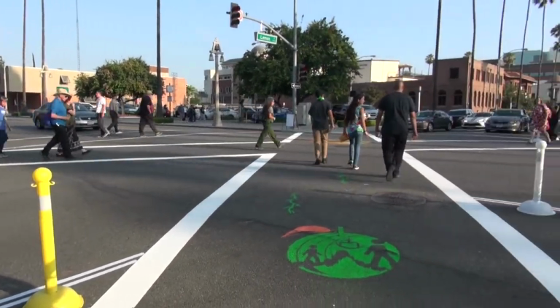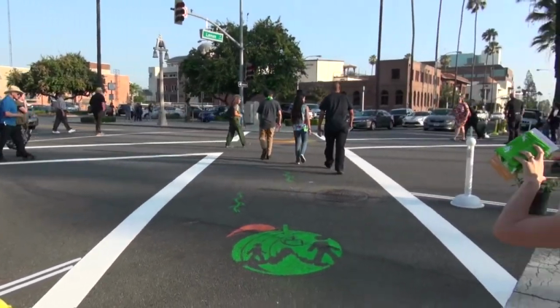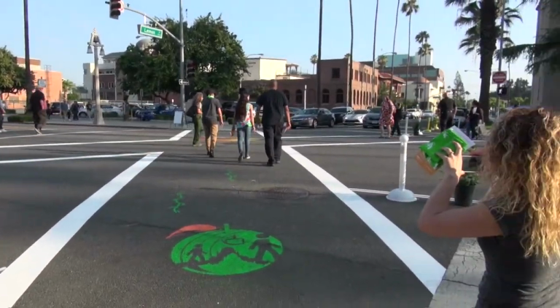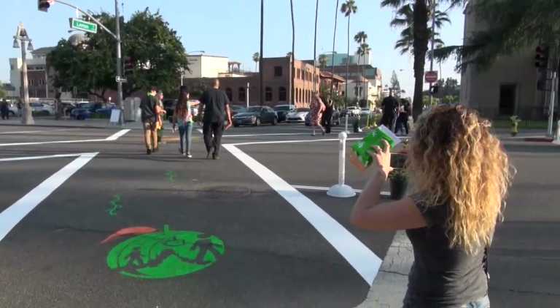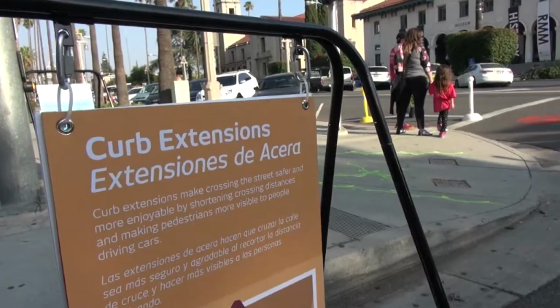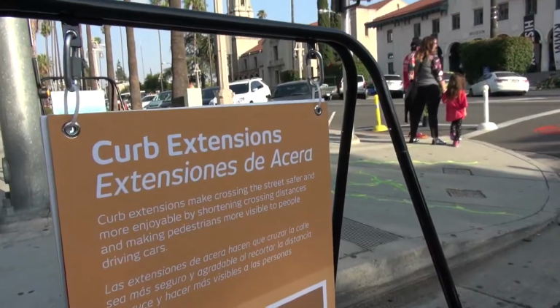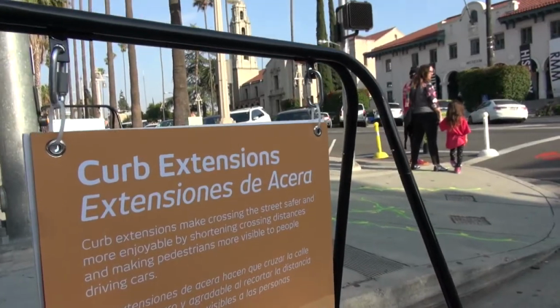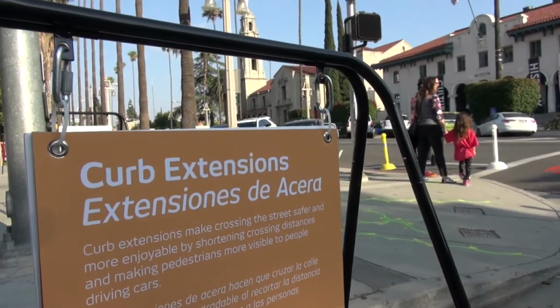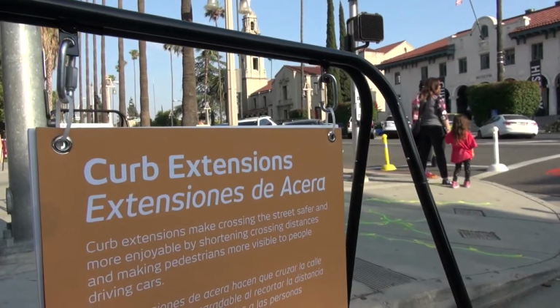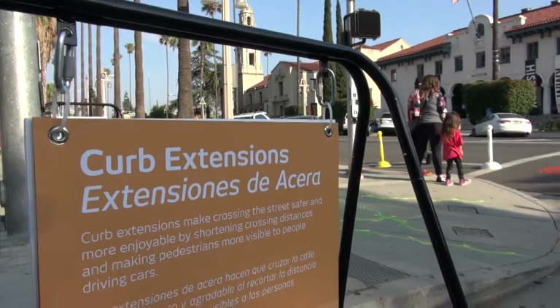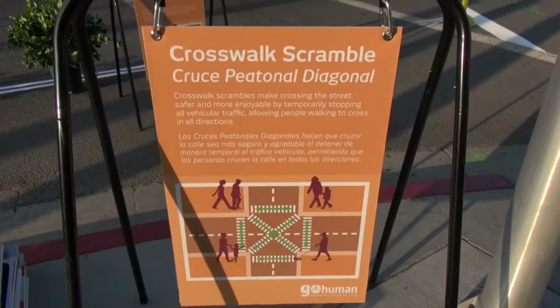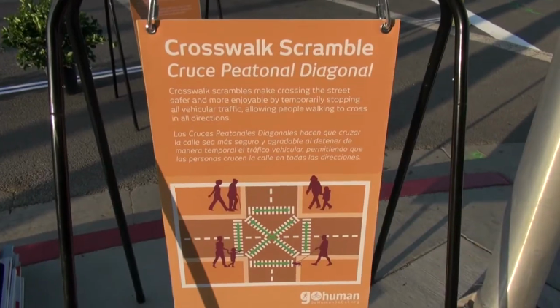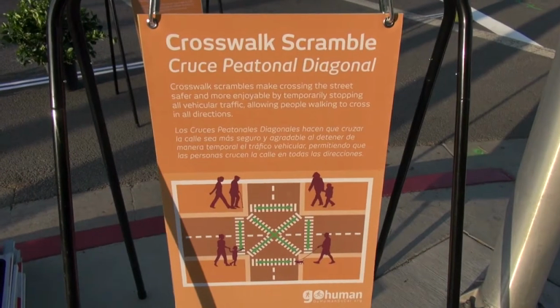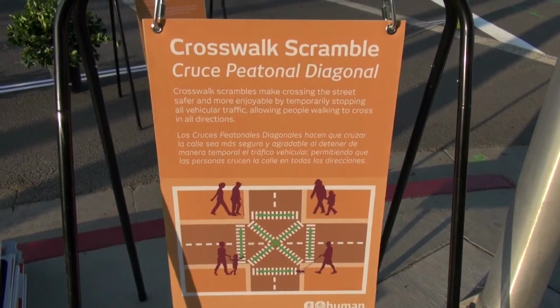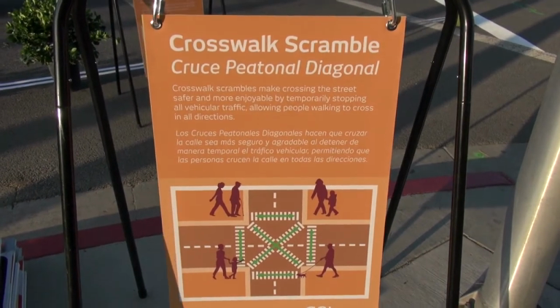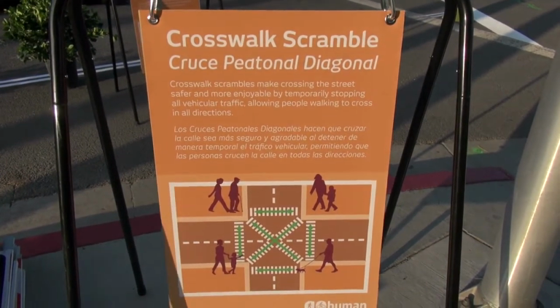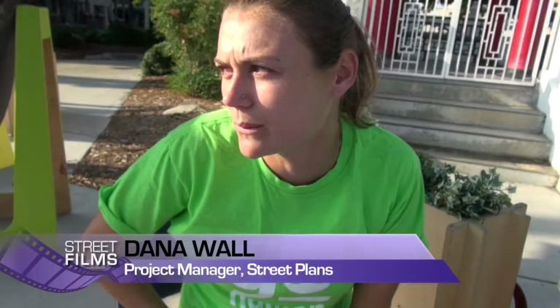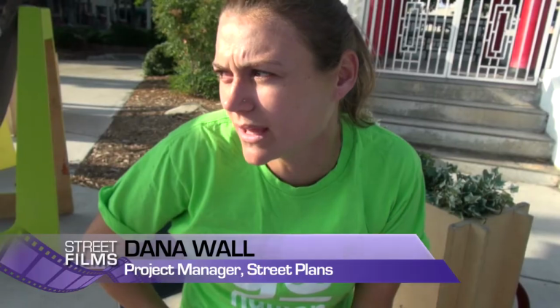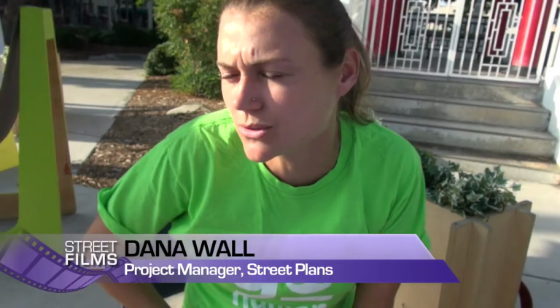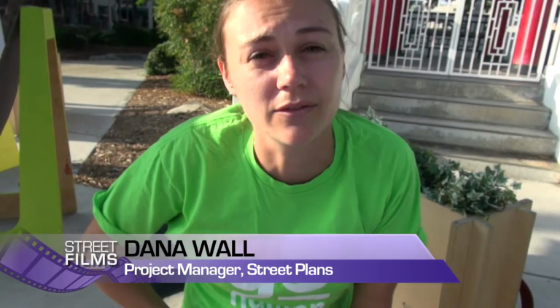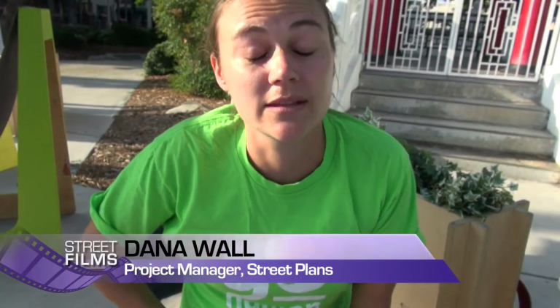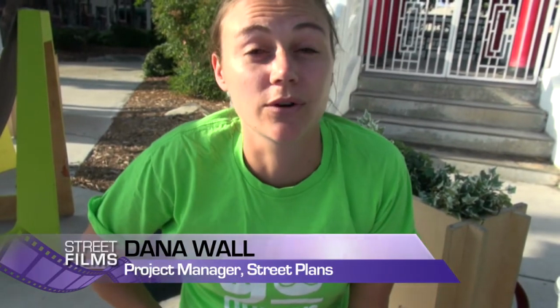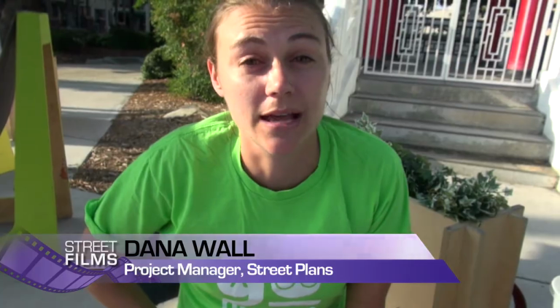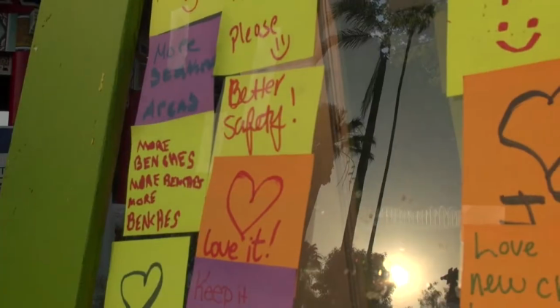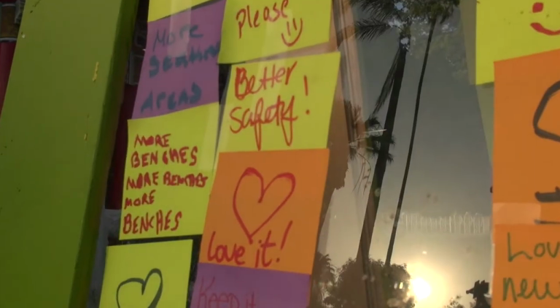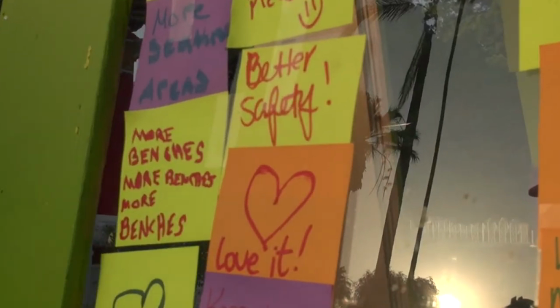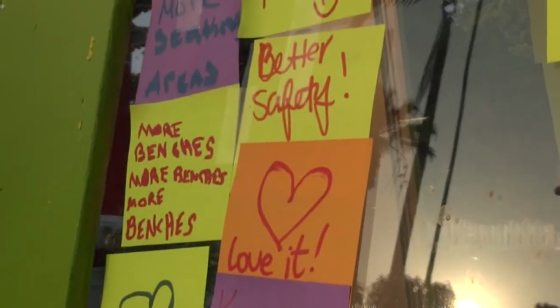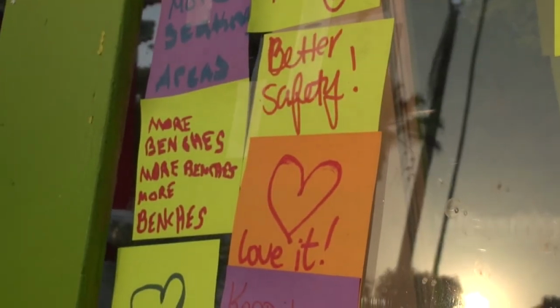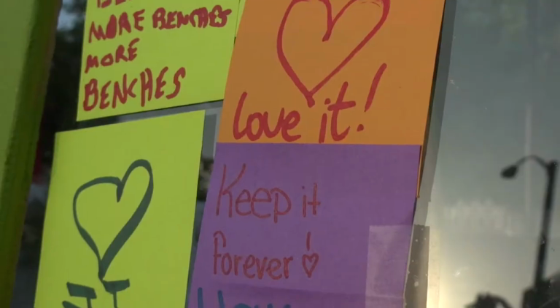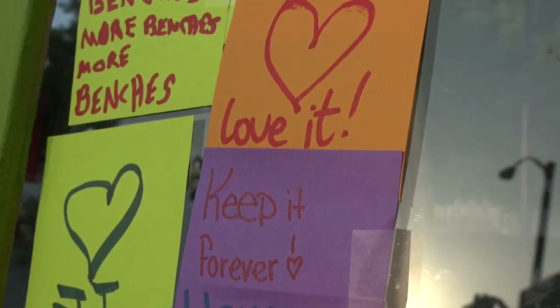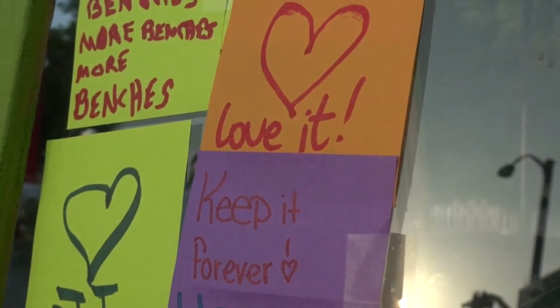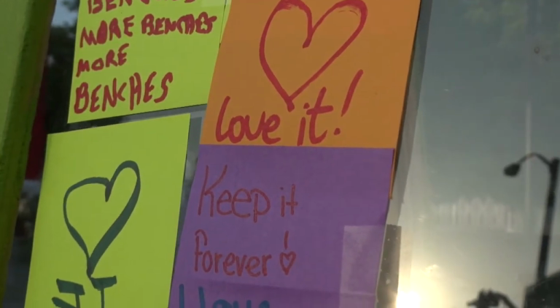We have signage out at all the different traffic demonstrations, and that's to get people to really understand the point of why we're doing it, and also to give the city of Riverside feedback in case the city eventually wants to implement these things permanently.